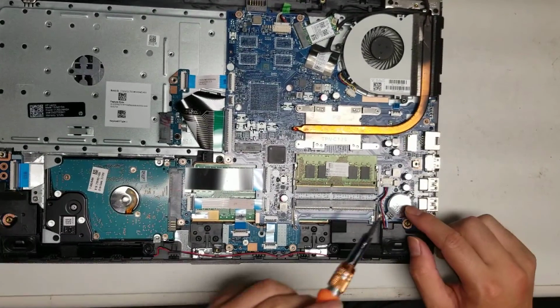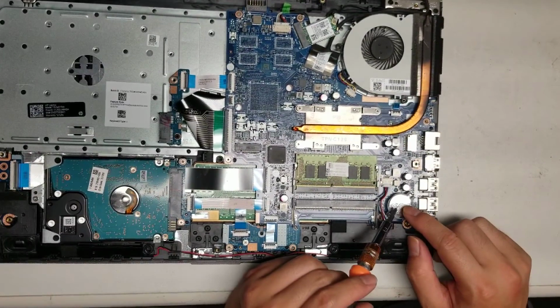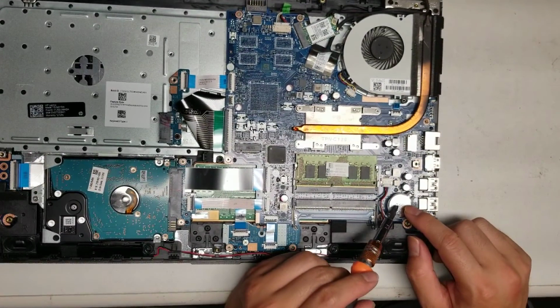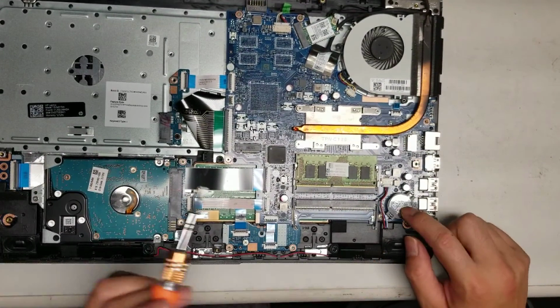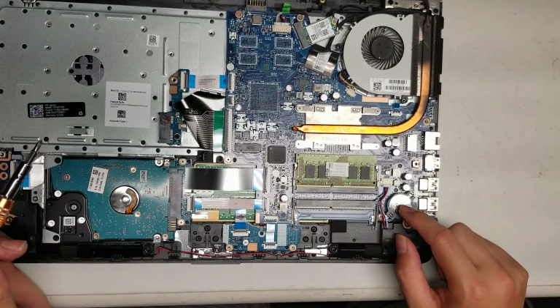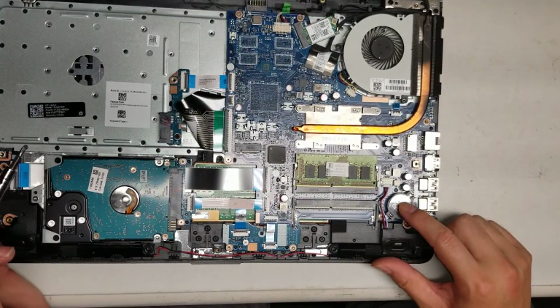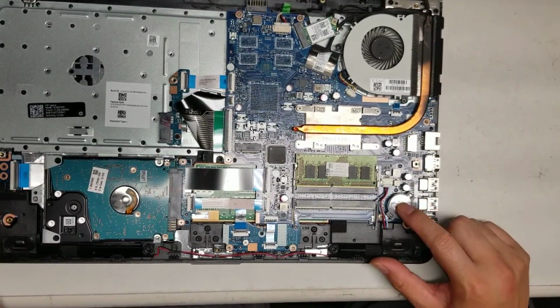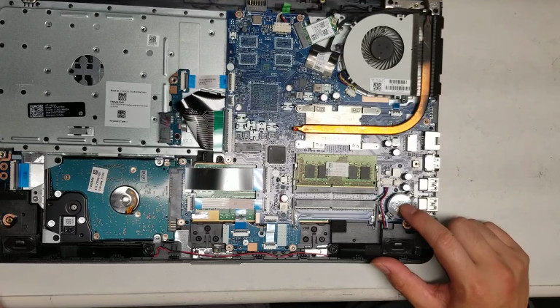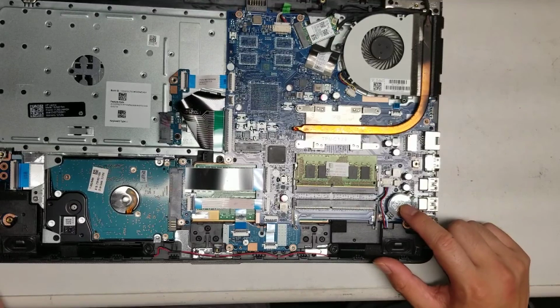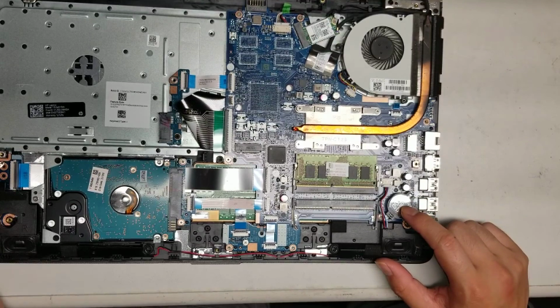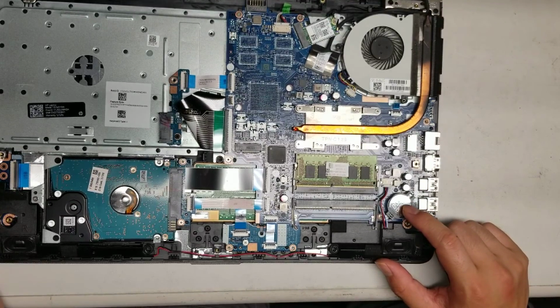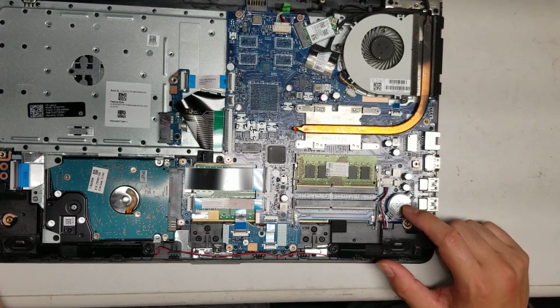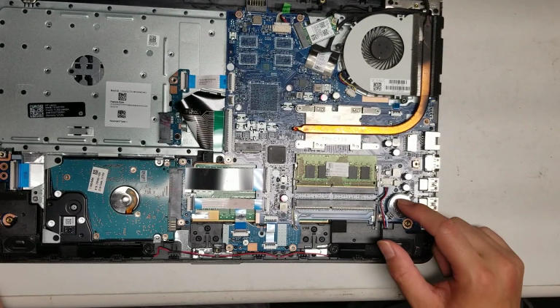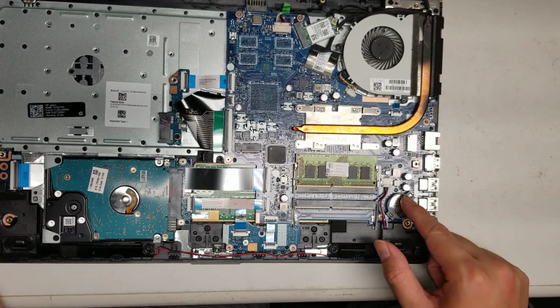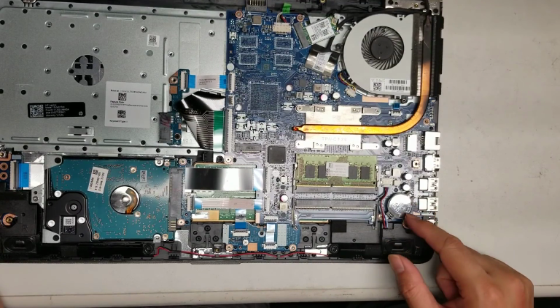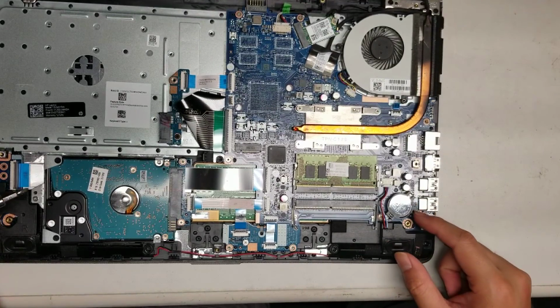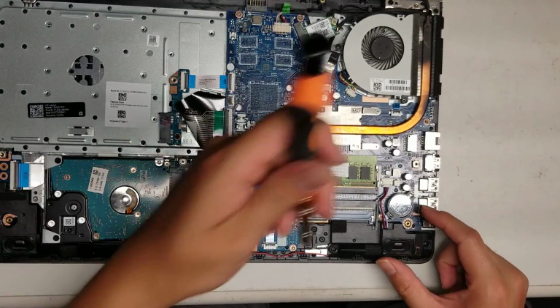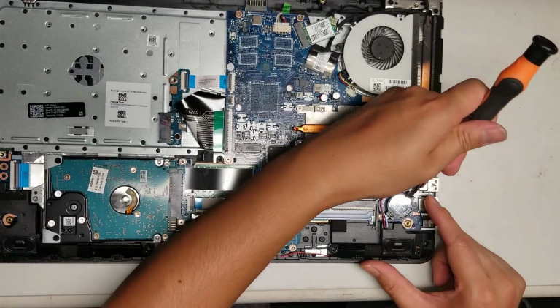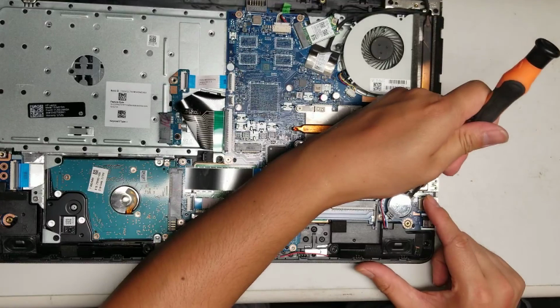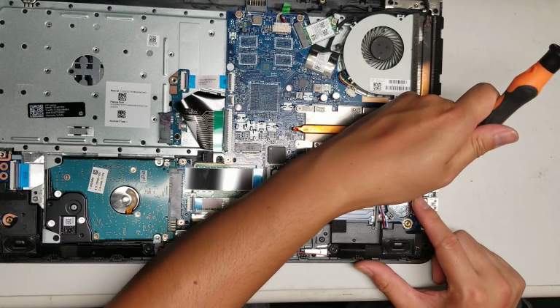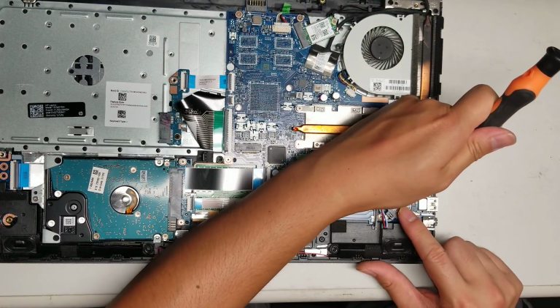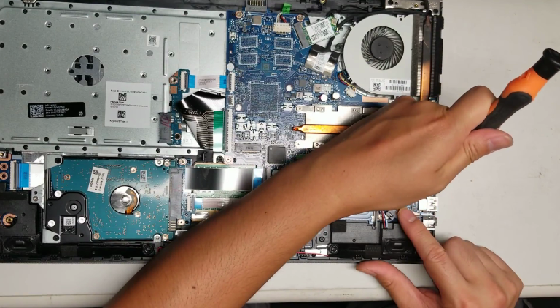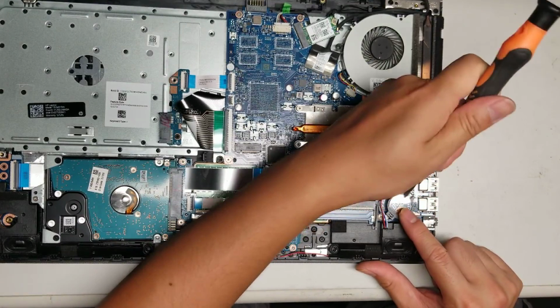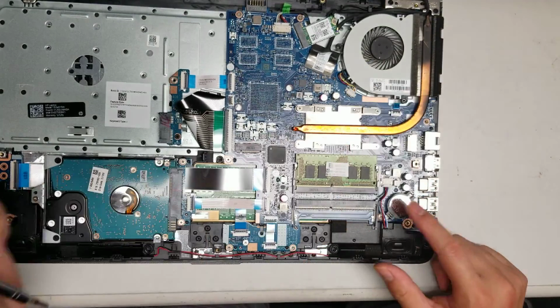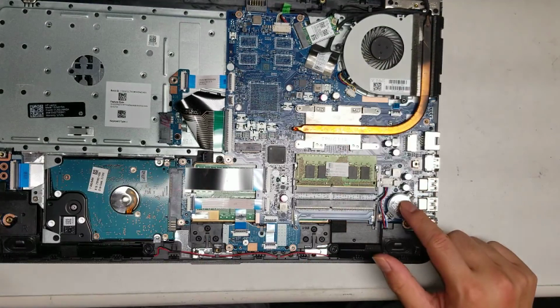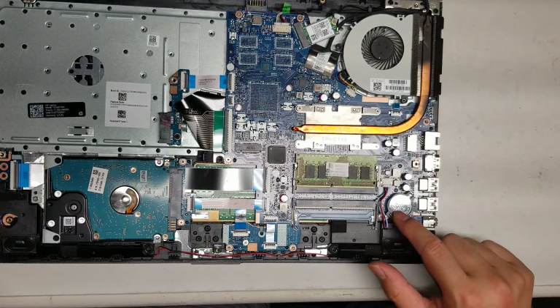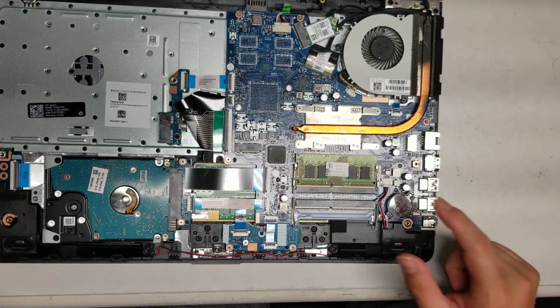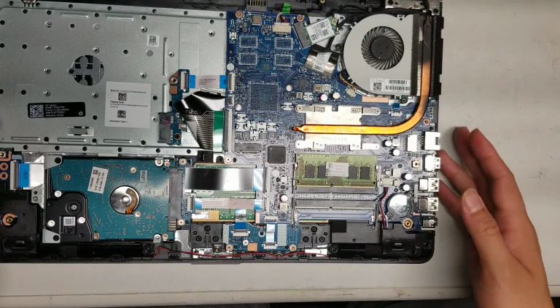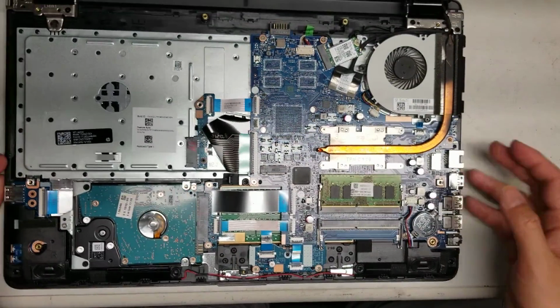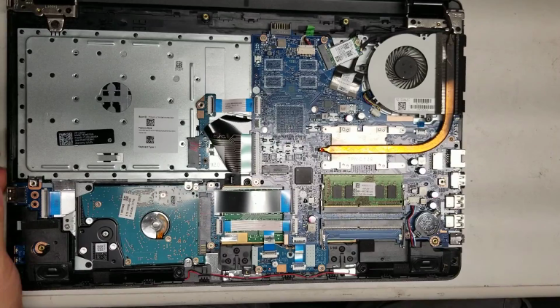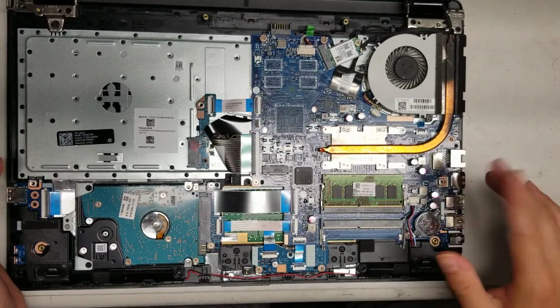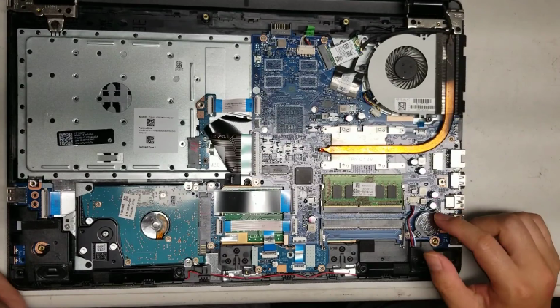You've got the CMOS battery here — this is a very common CMOS battery type used in a lot of desktops and other laptops. To remove it, you would just push this in and then pop it out. I don't want to pop it out right now because it will reset the CMOS or BIOS settings.